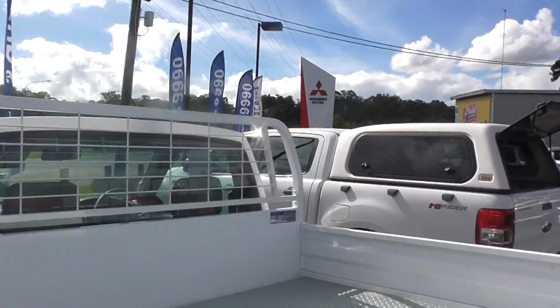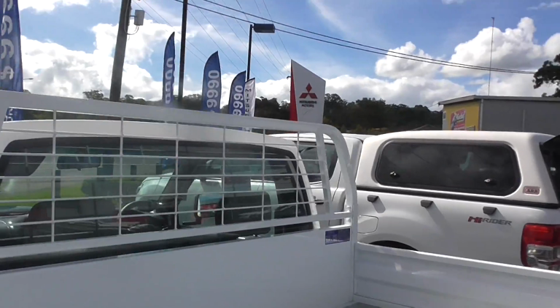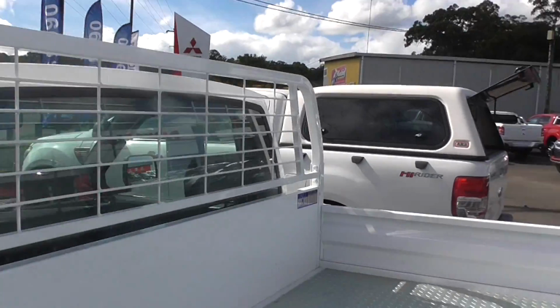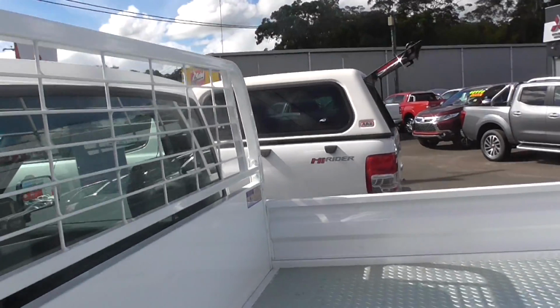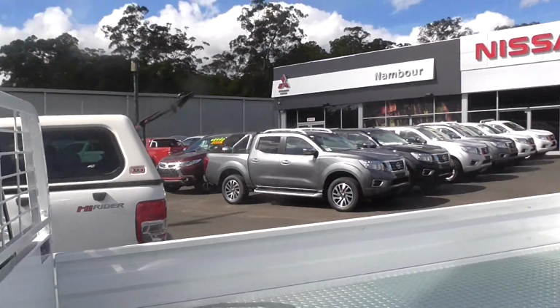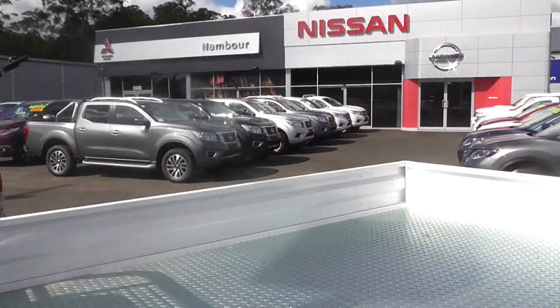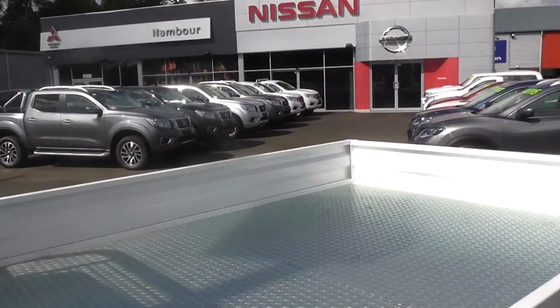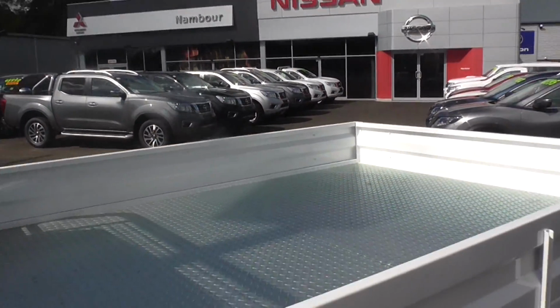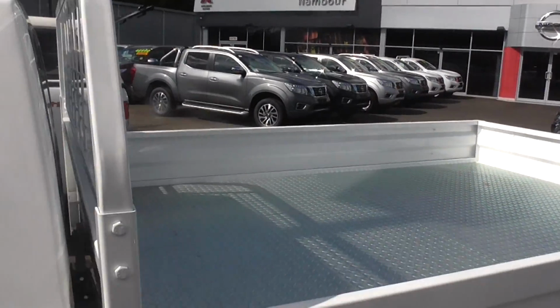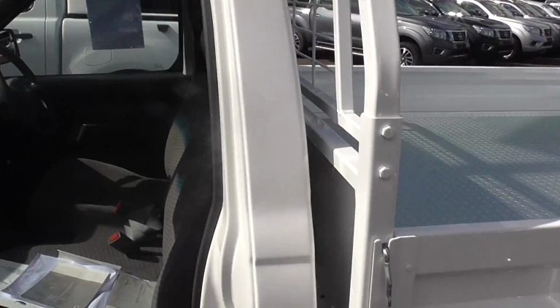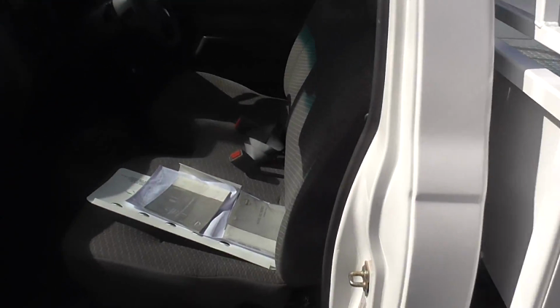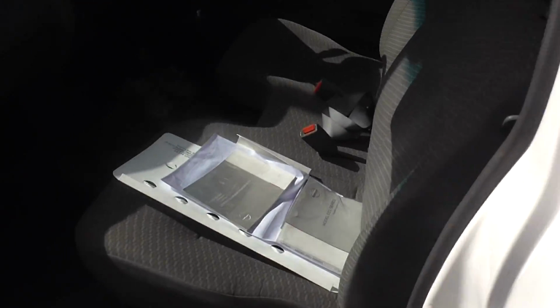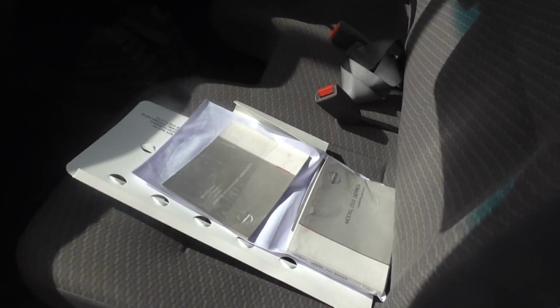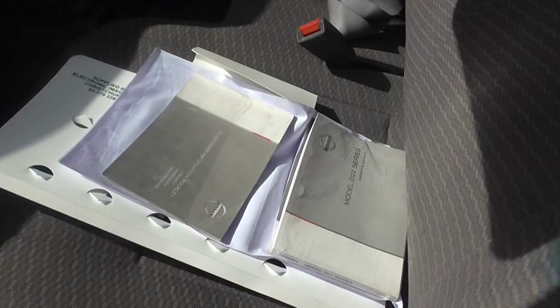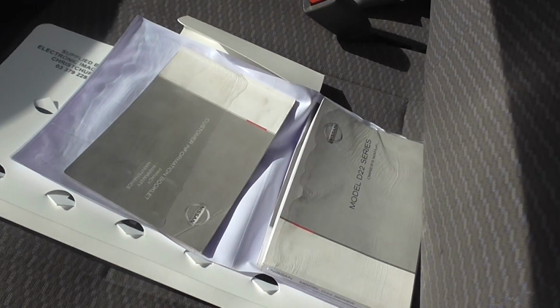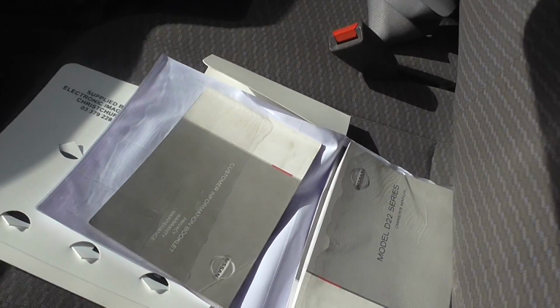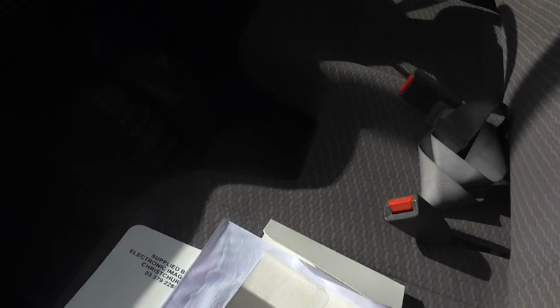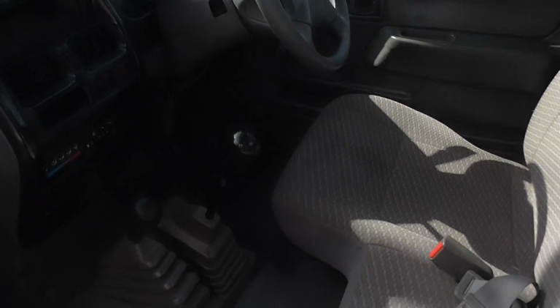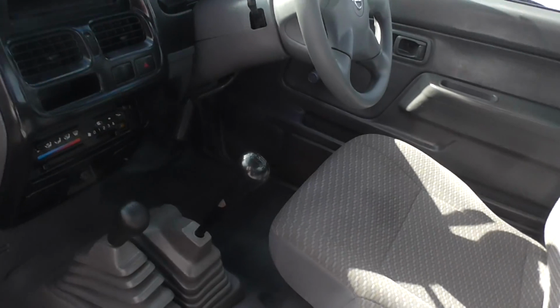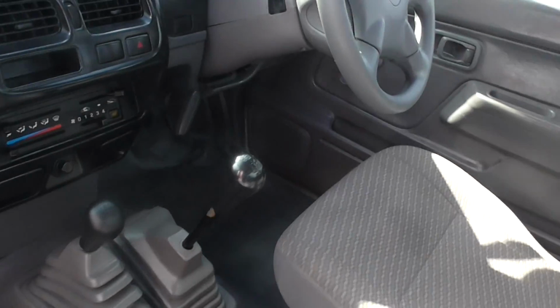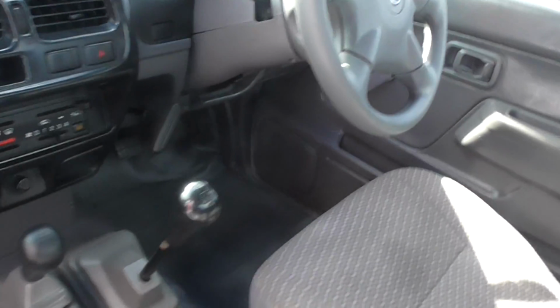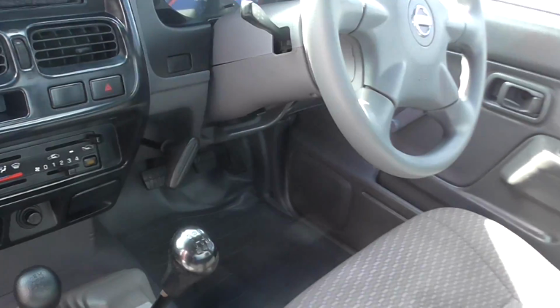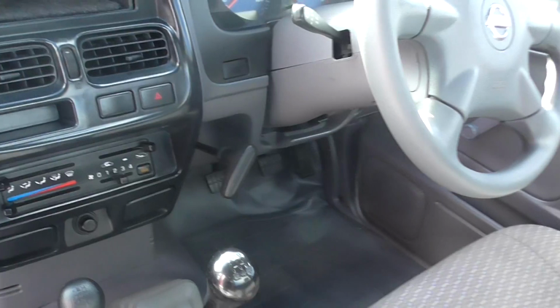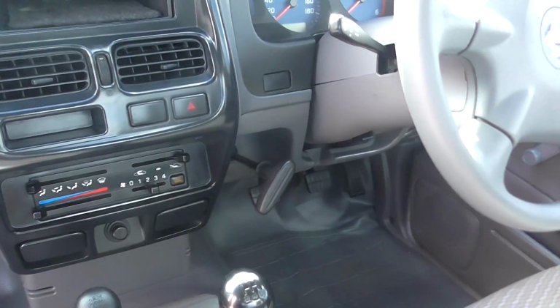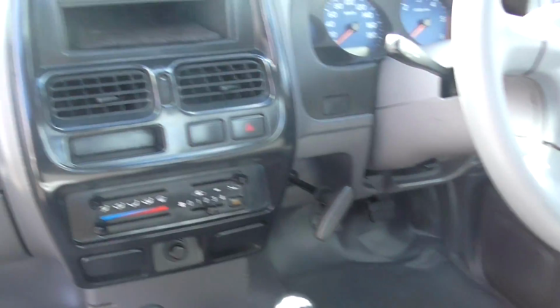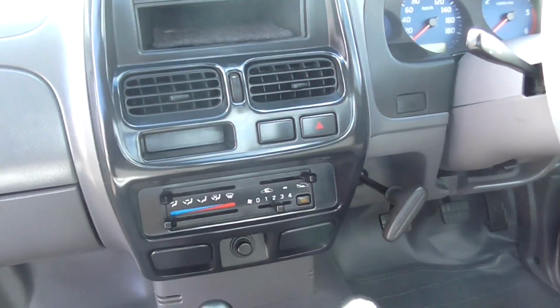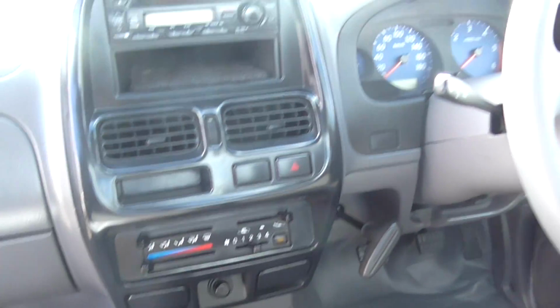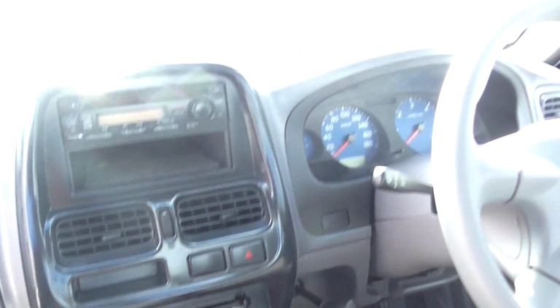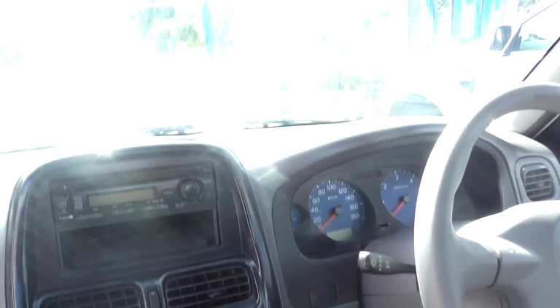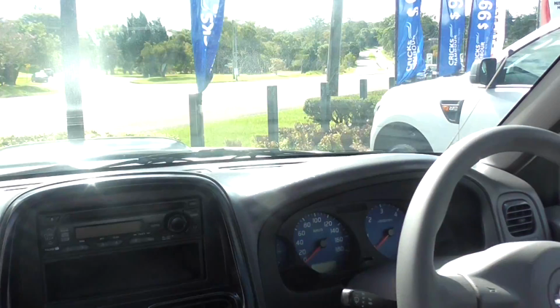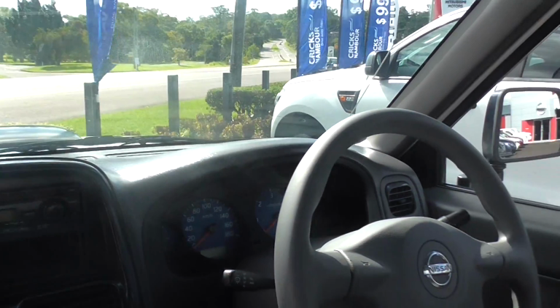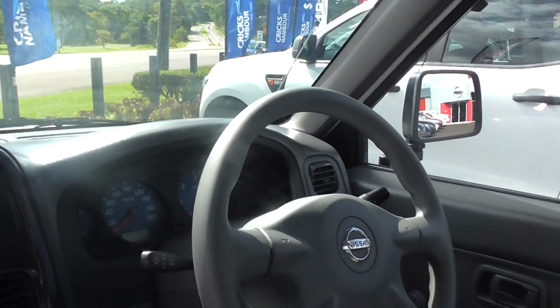Now if you're out there looking just for a single cab ute, this is the ute for you. Service books, manual, 4x4, and everything in great condition.